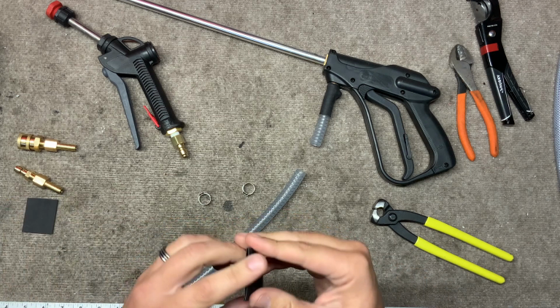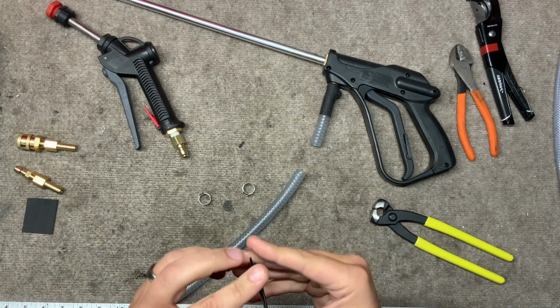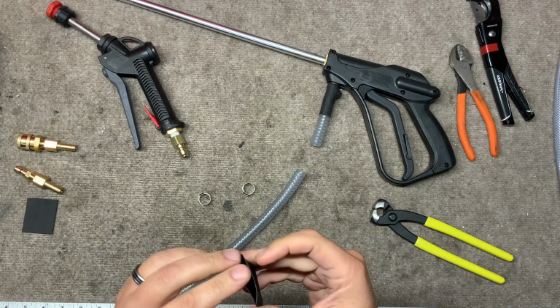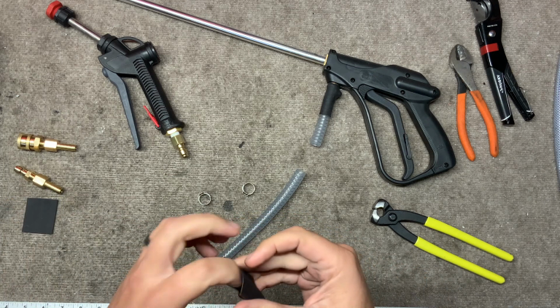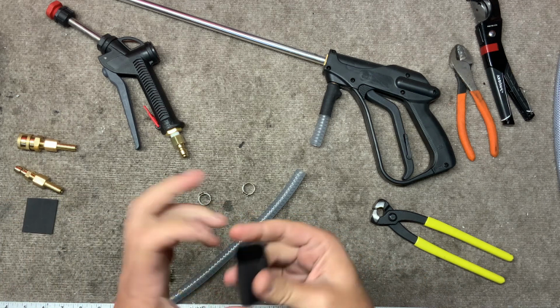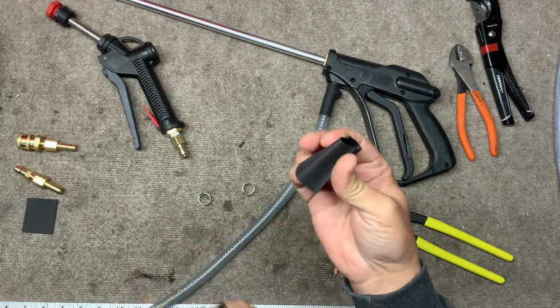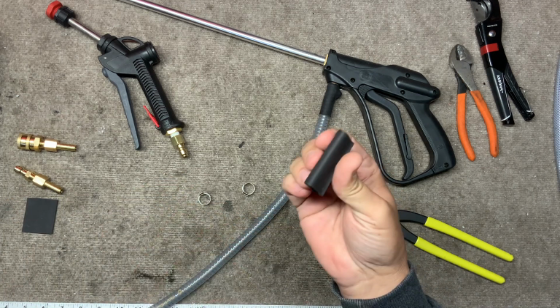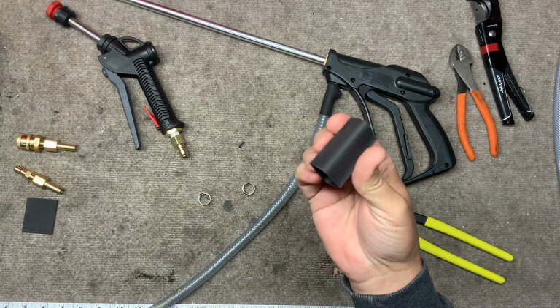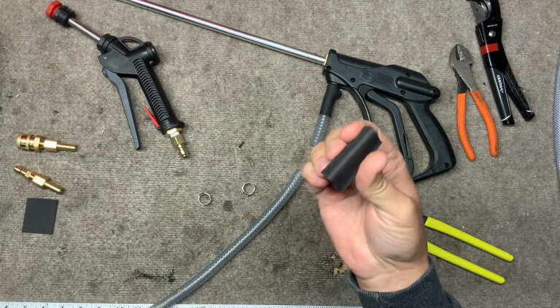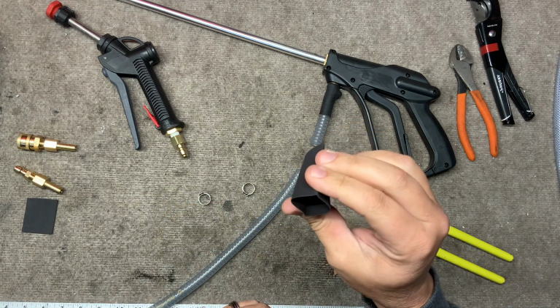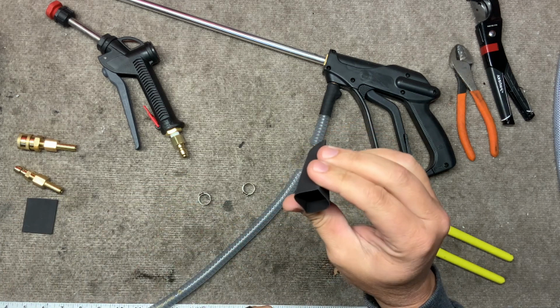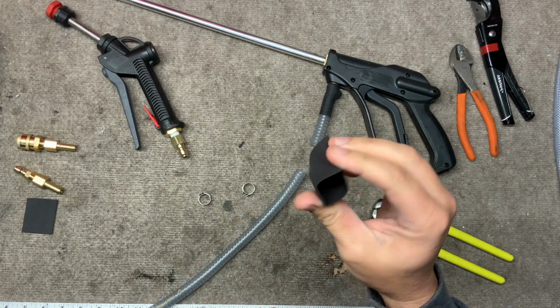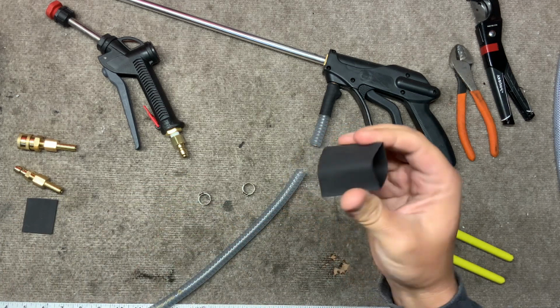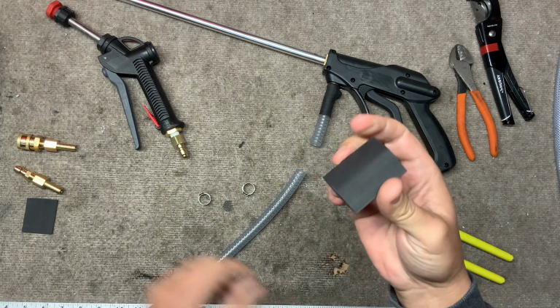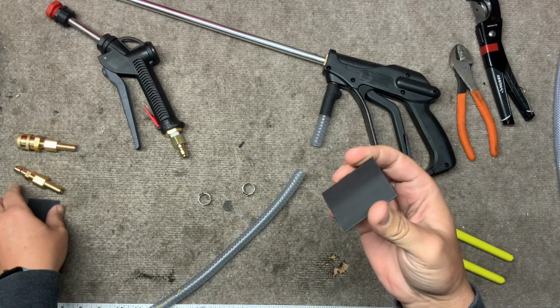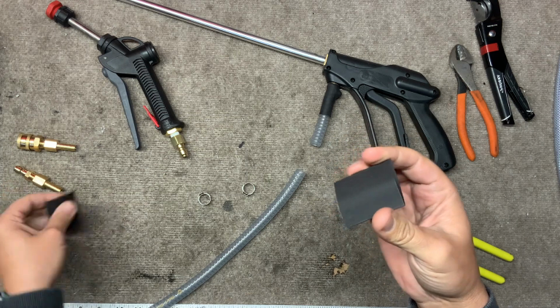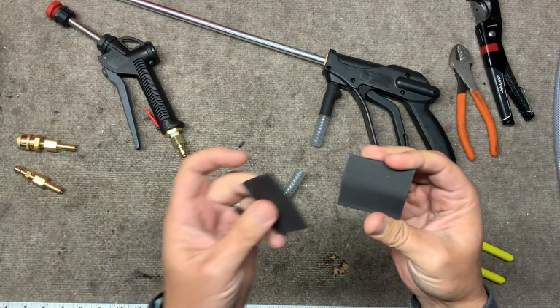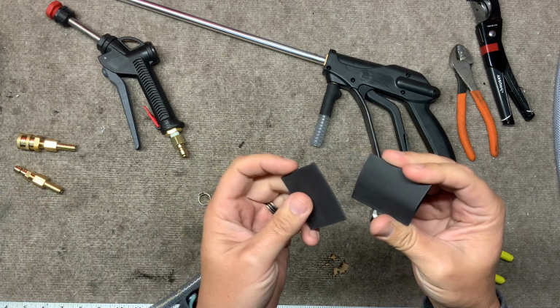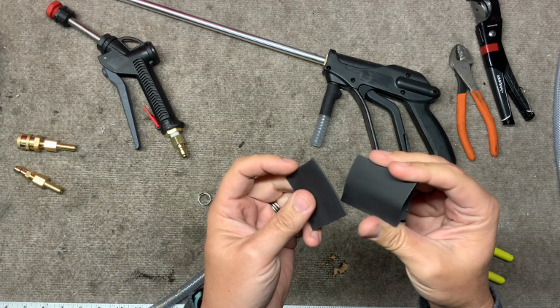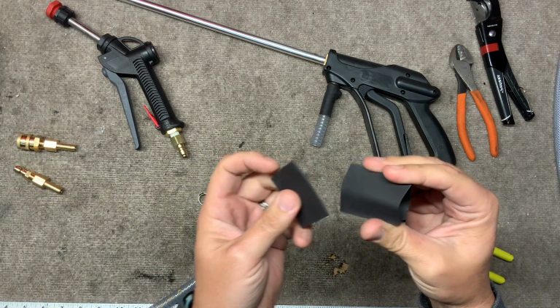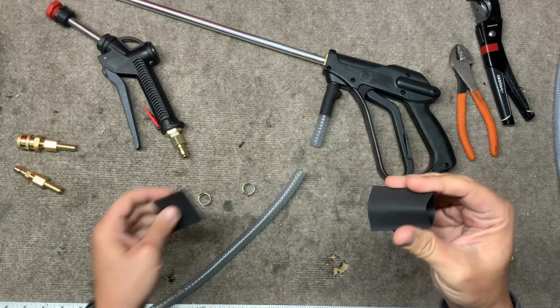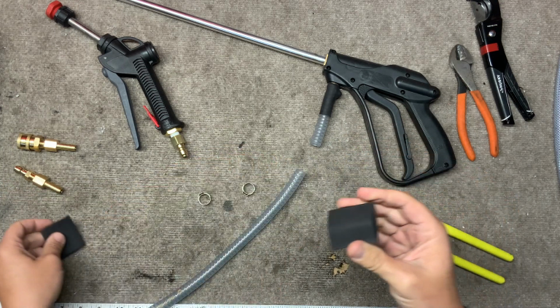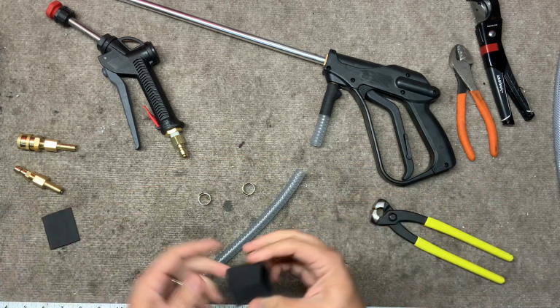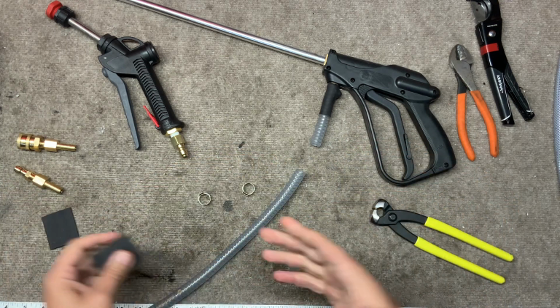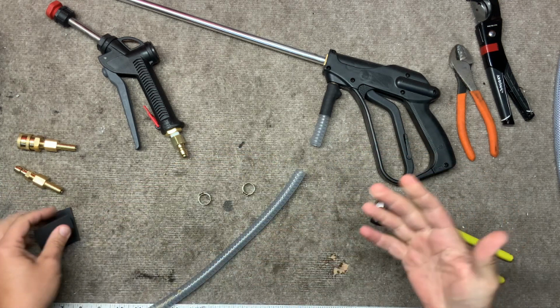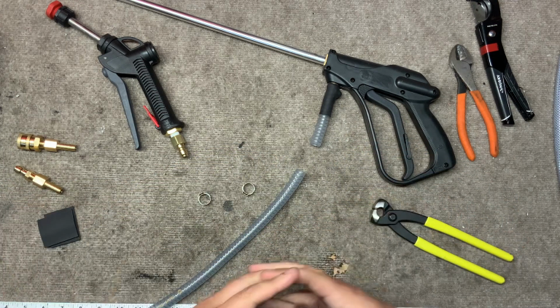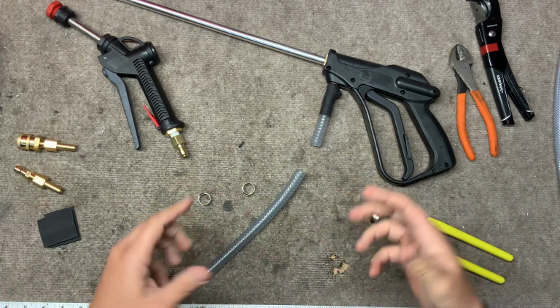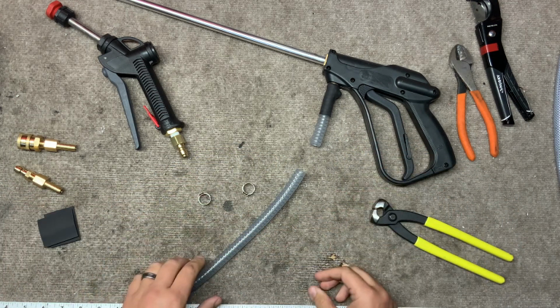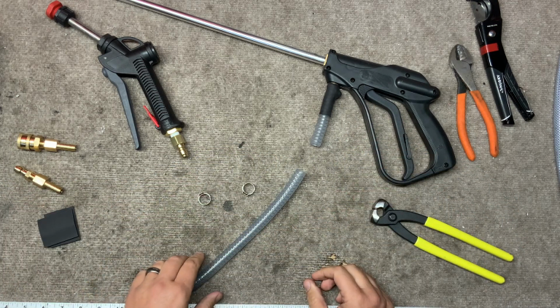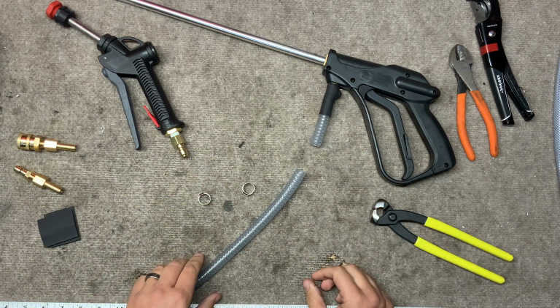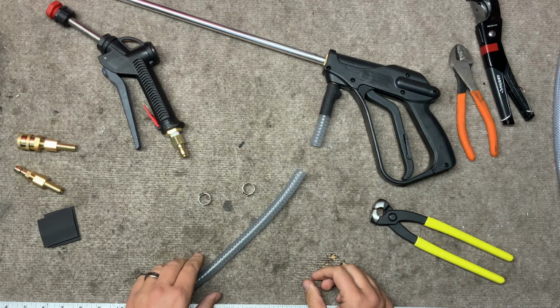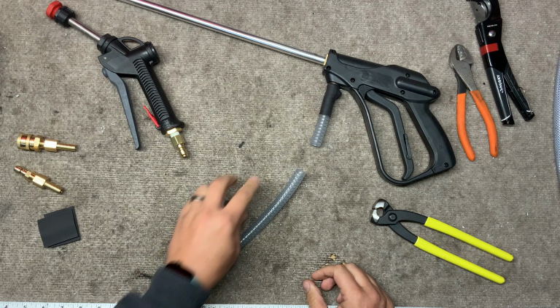You're also going to get a sleeve — two sleeves. These are heat shrink, just to kind of cover it and give it a nice look.